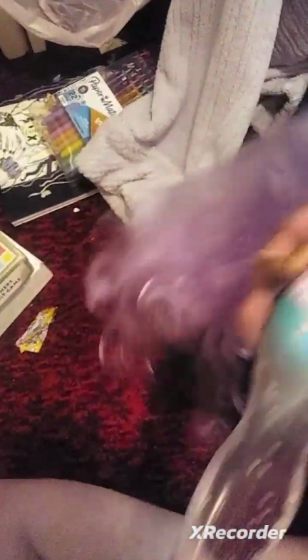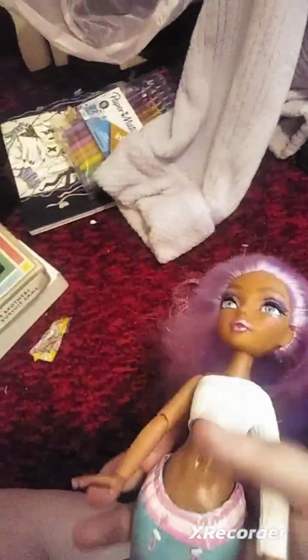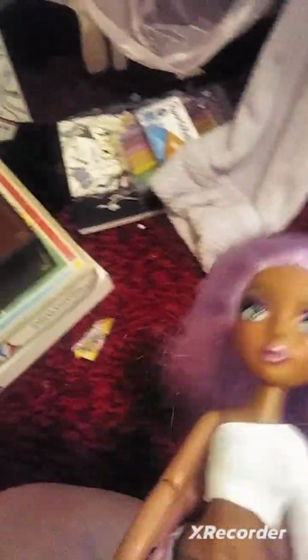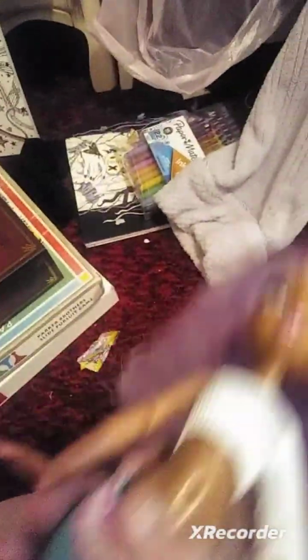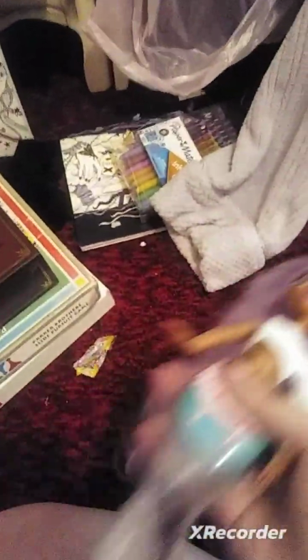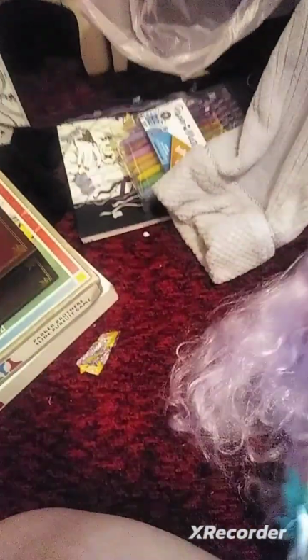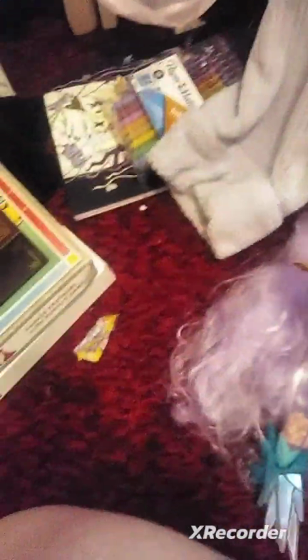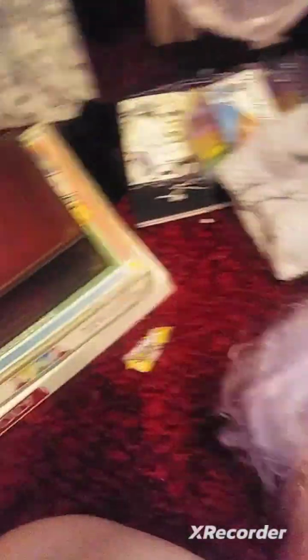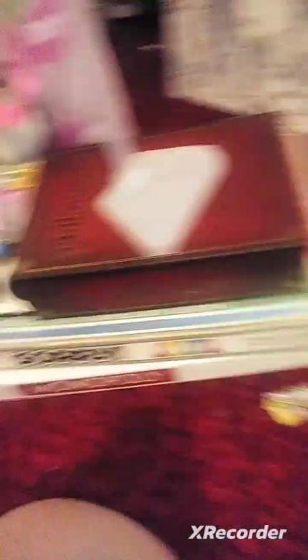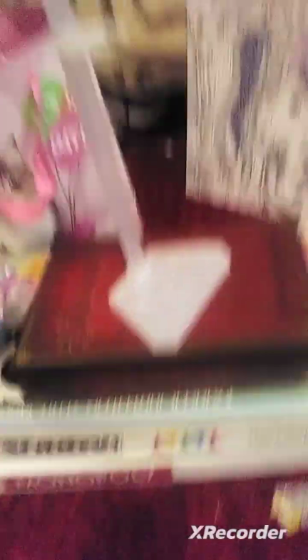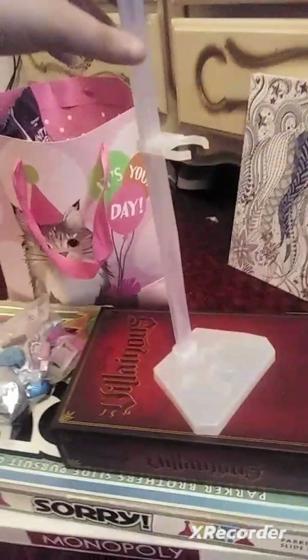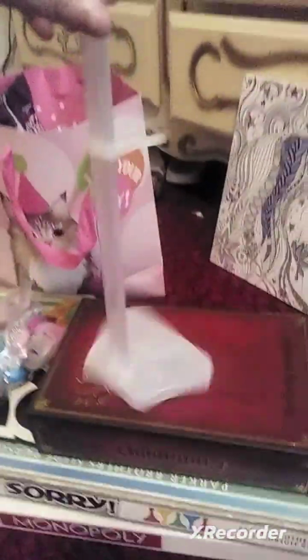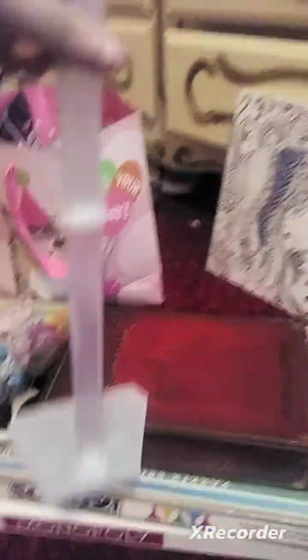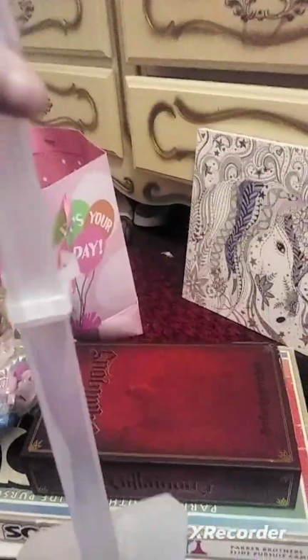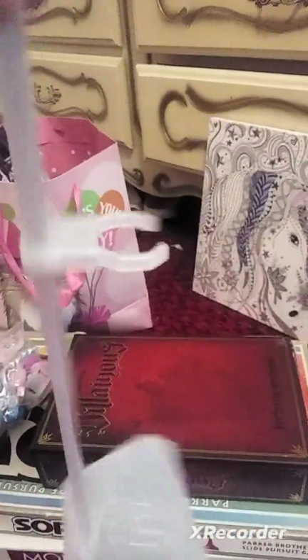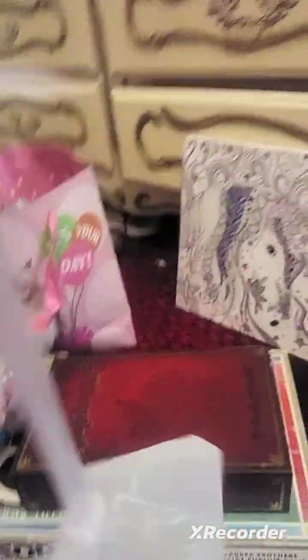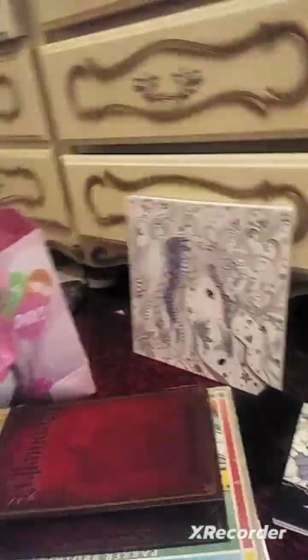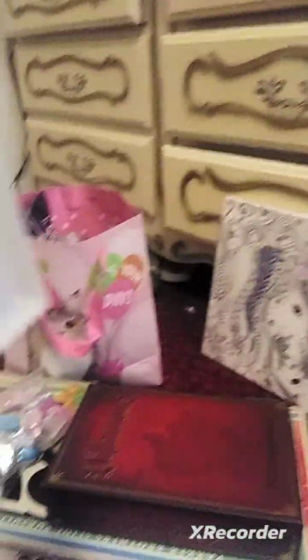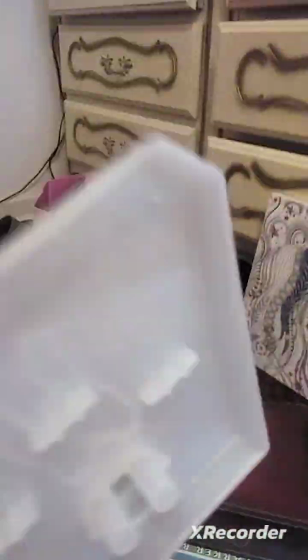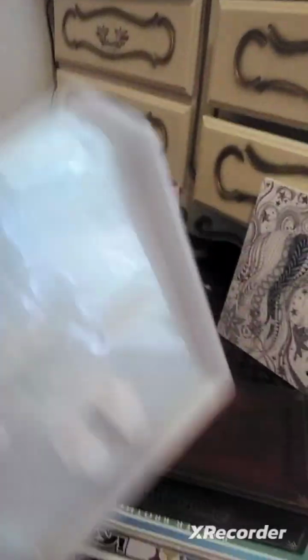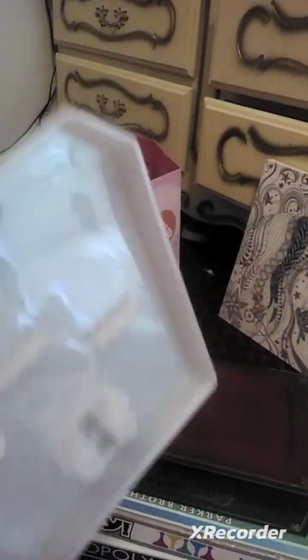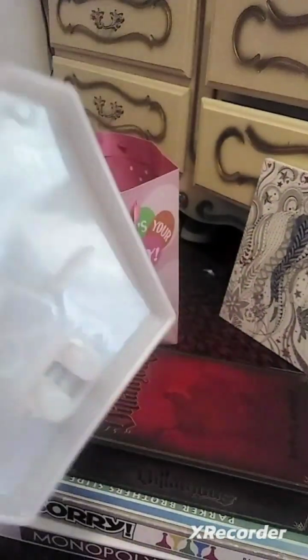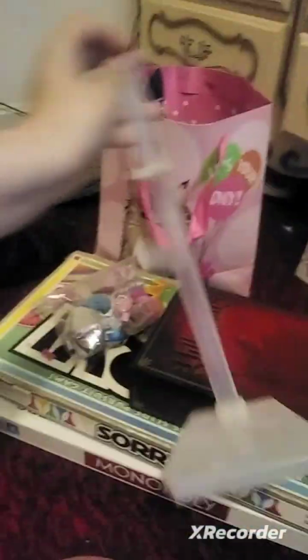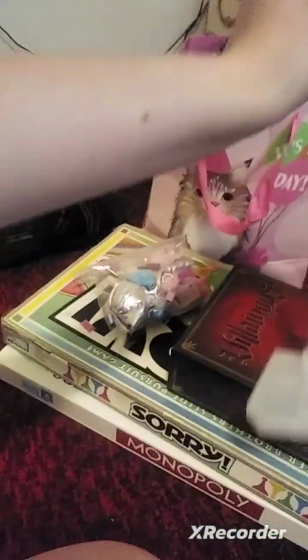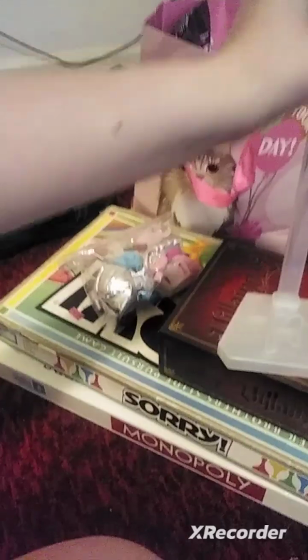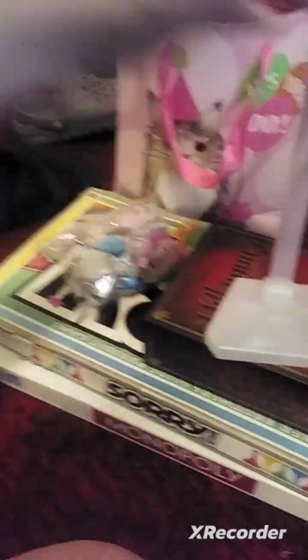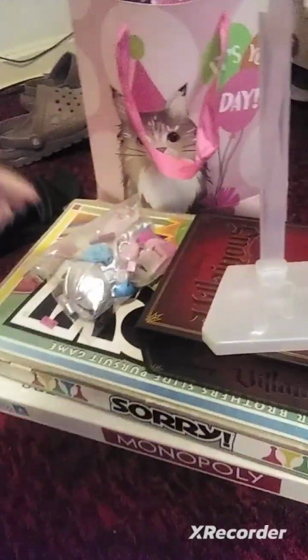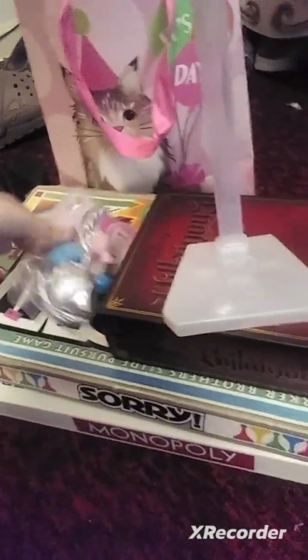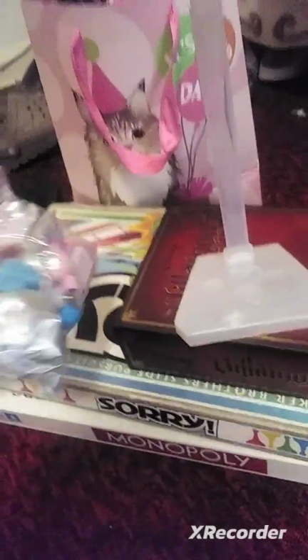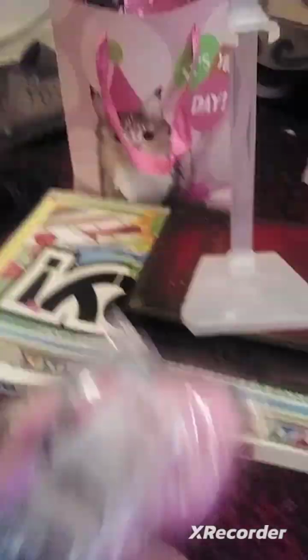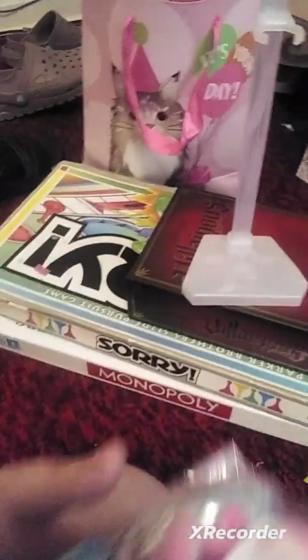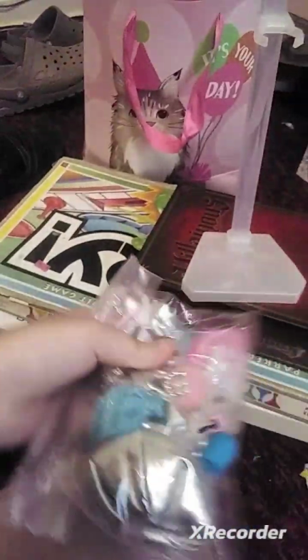Let me show you what she came with. She came with a stand, and three other pieces.